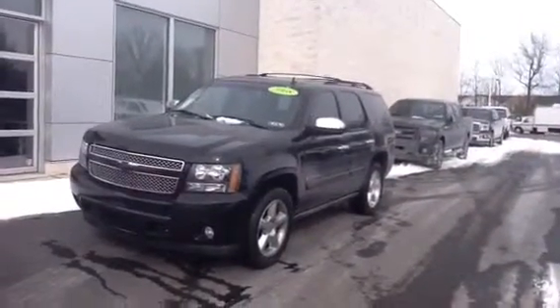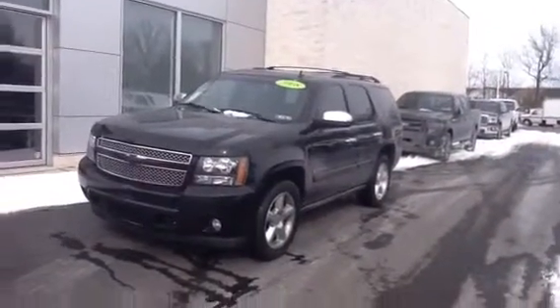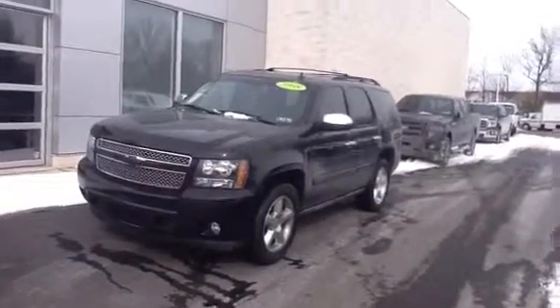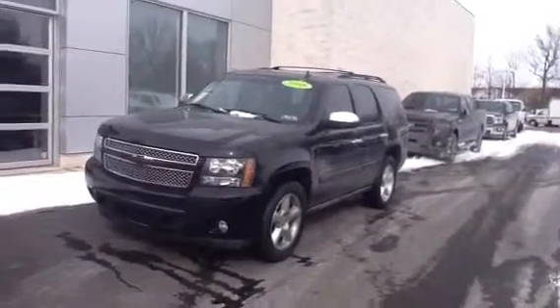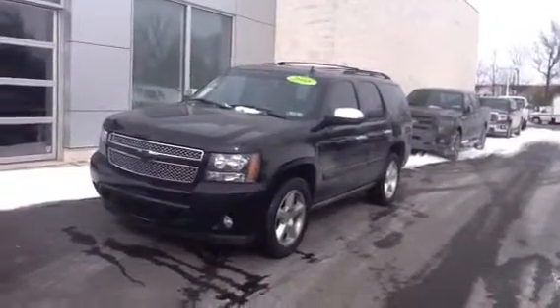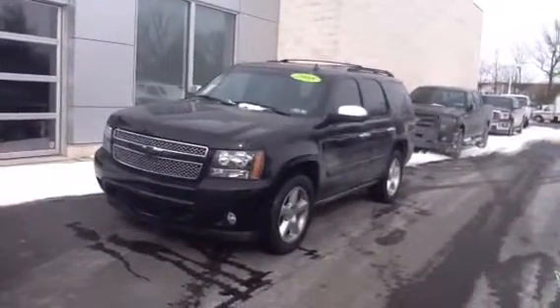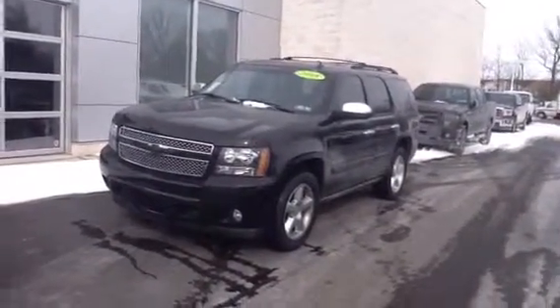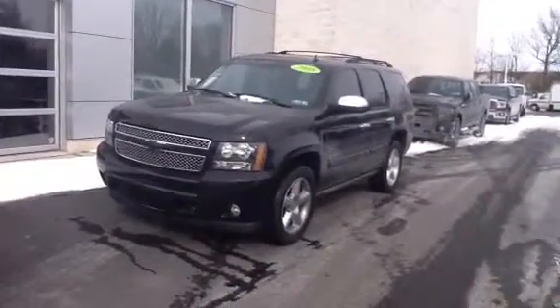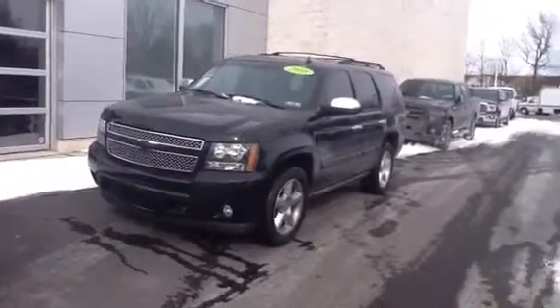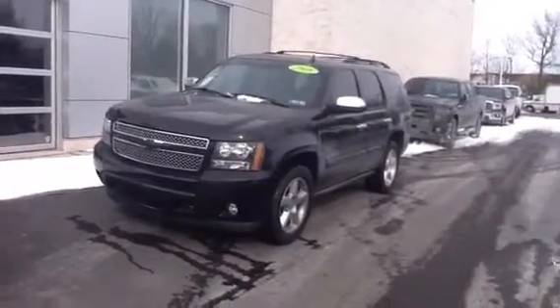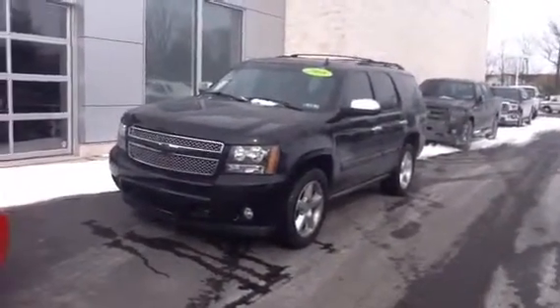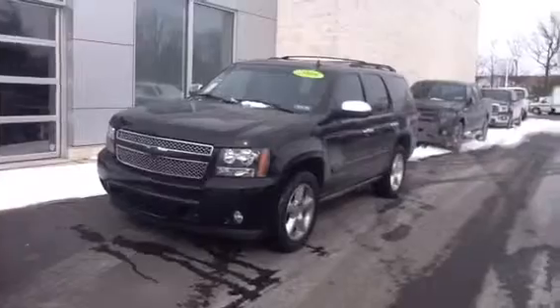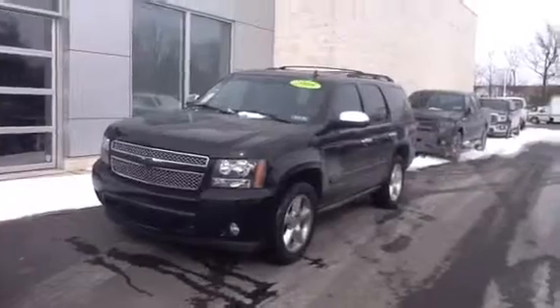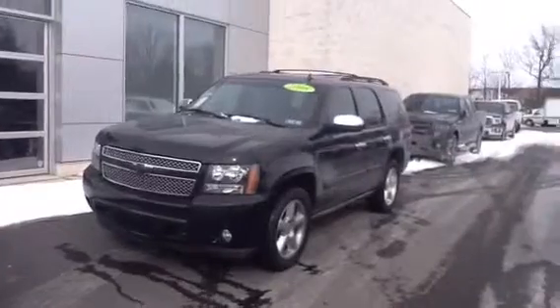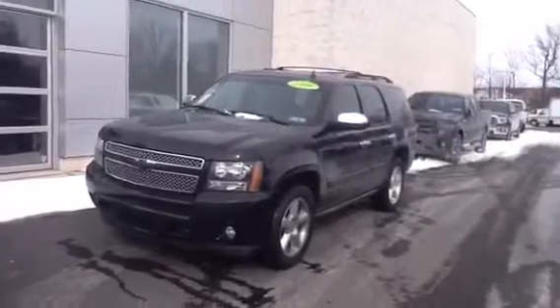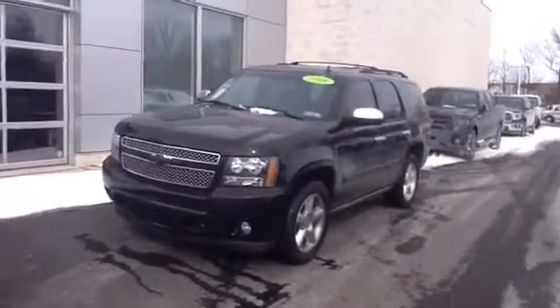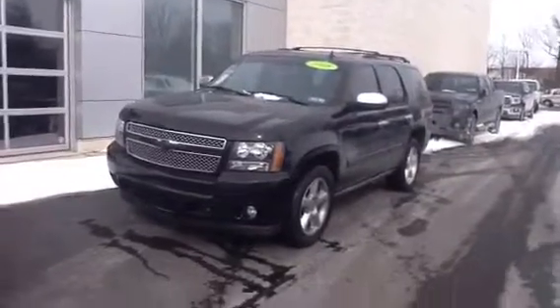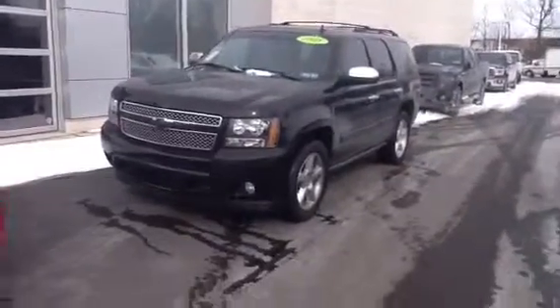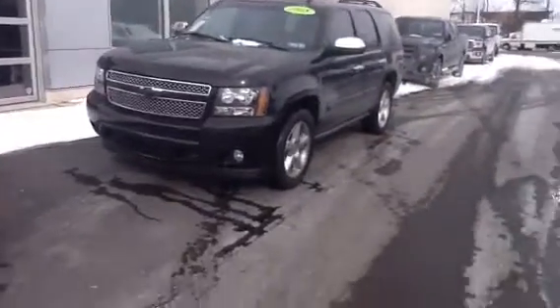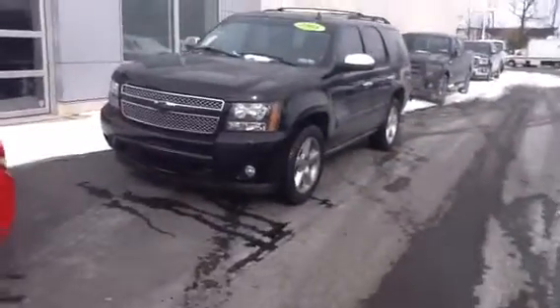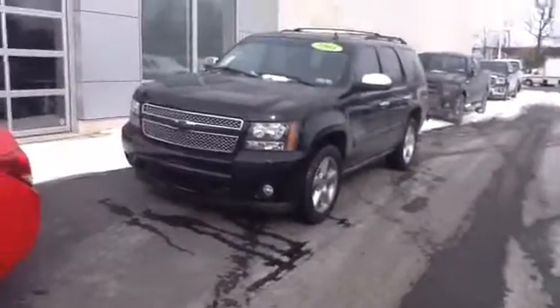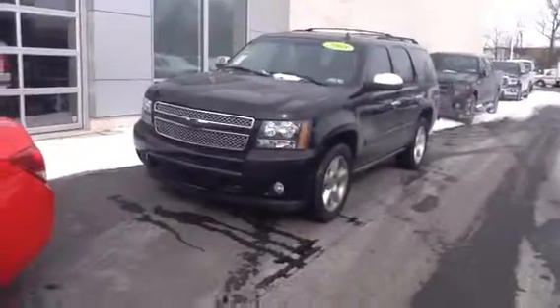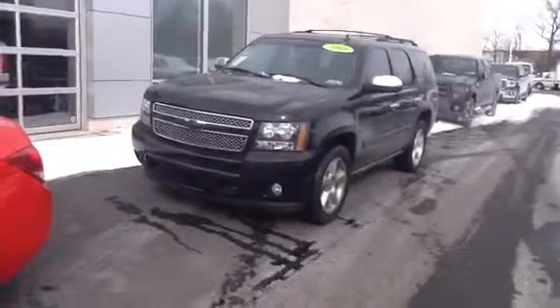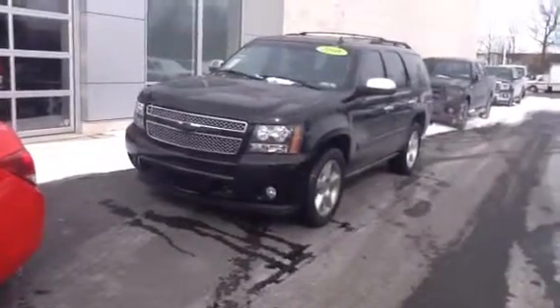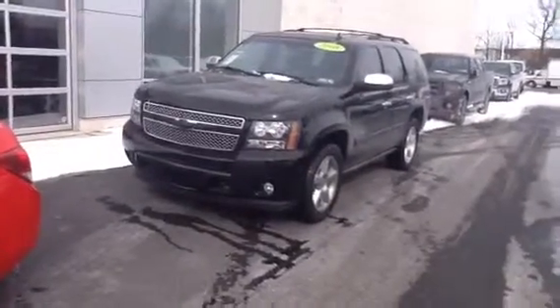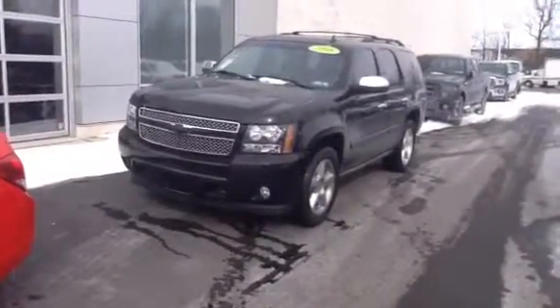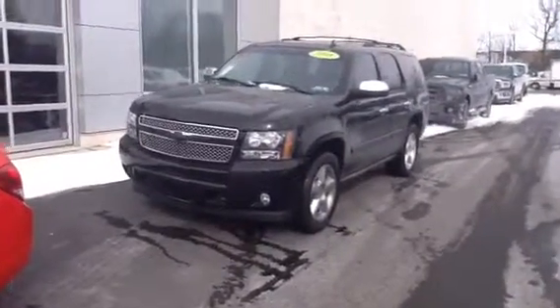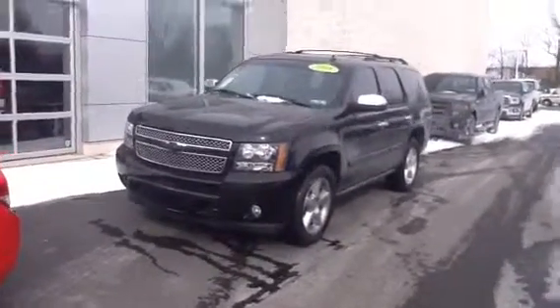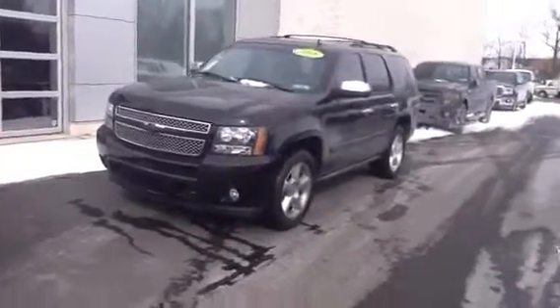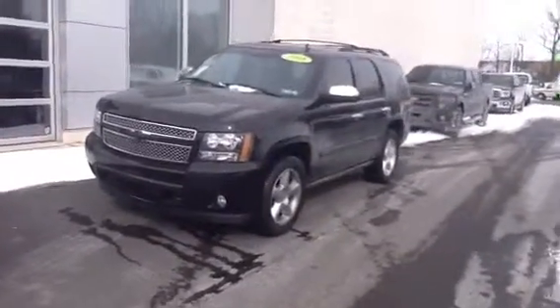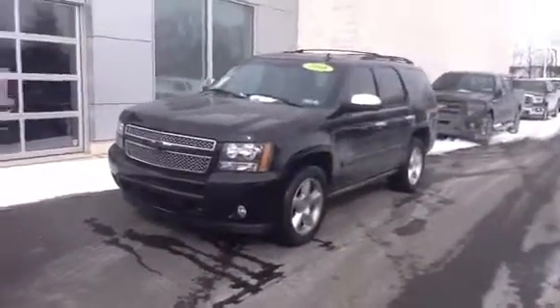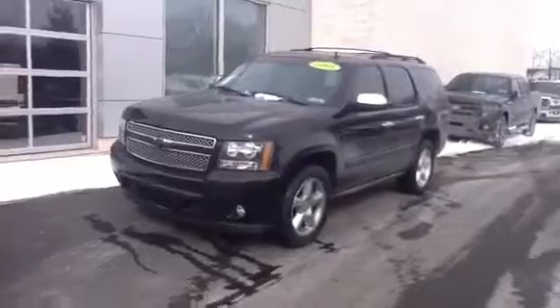Hello, Bruce. My name is Mike Clark. I'm going to be your salesman this afternoon at 2:15. This is your 2008 Chevy Tahoe LTZ Edition.